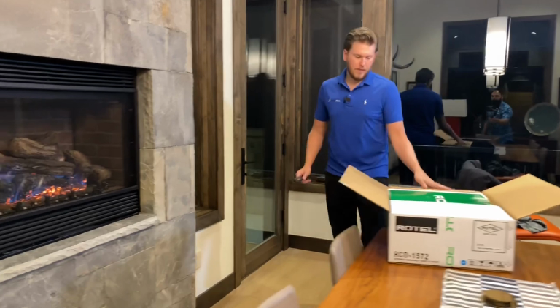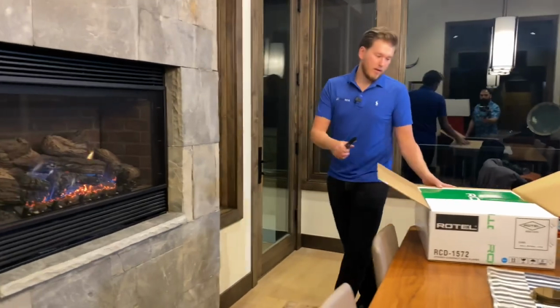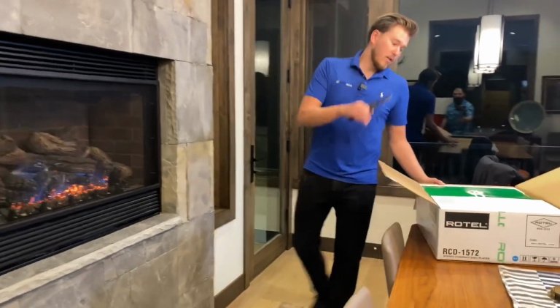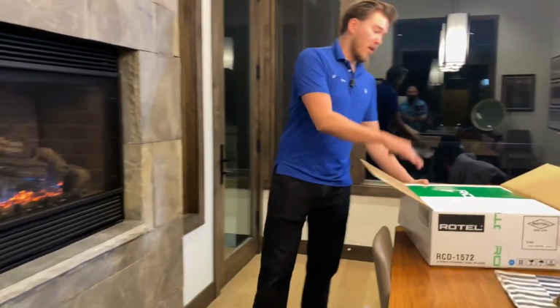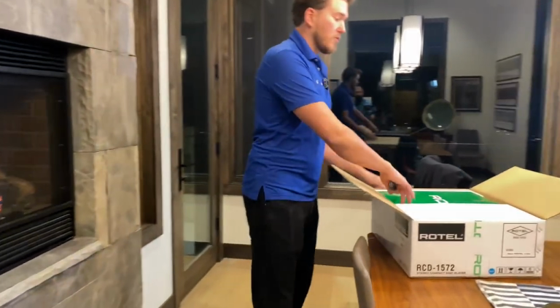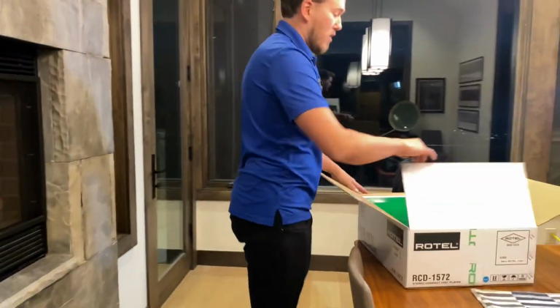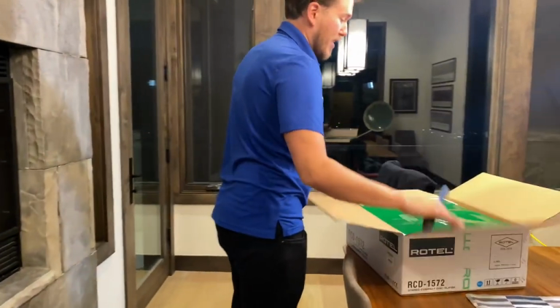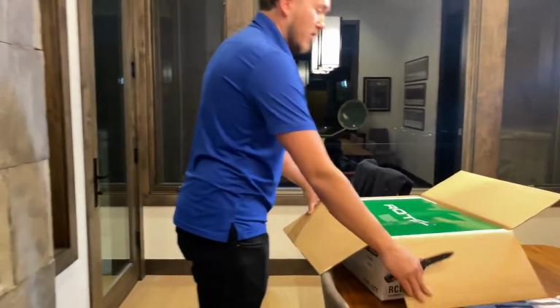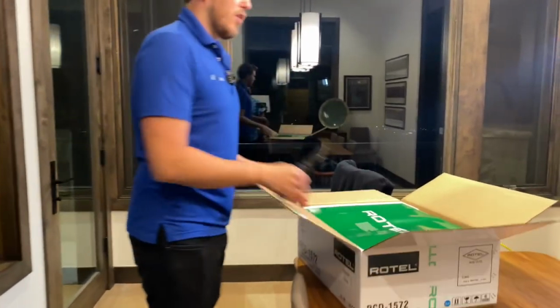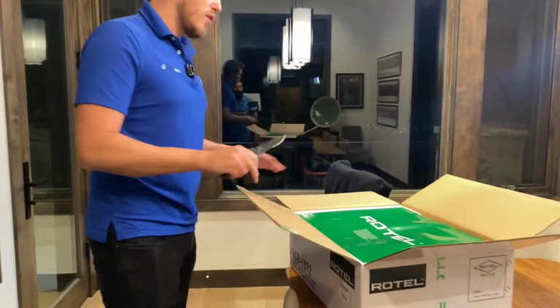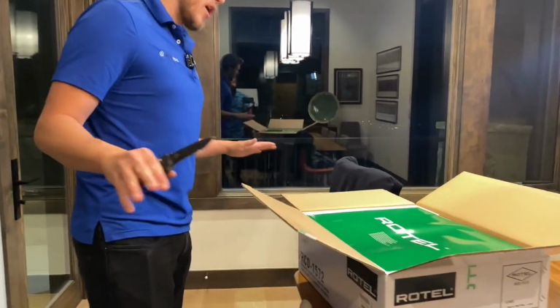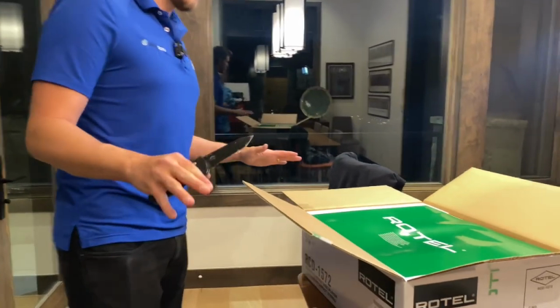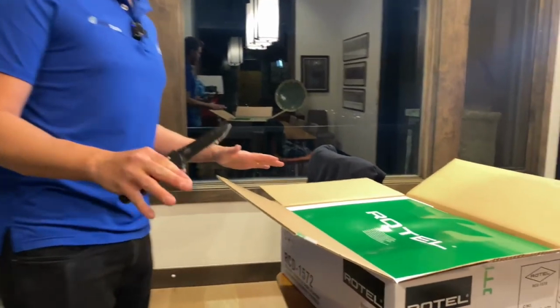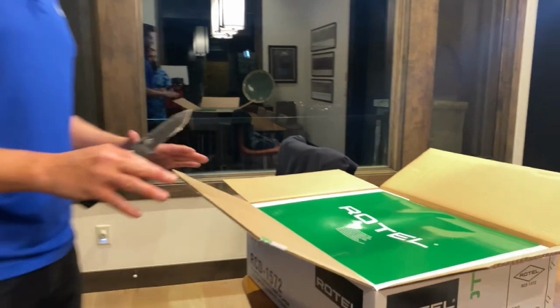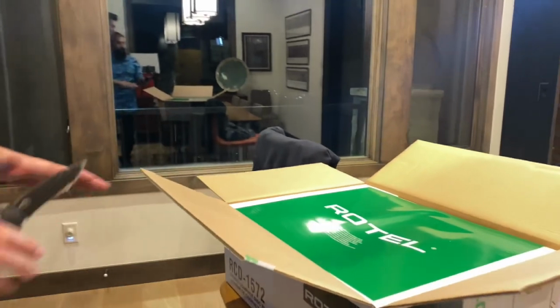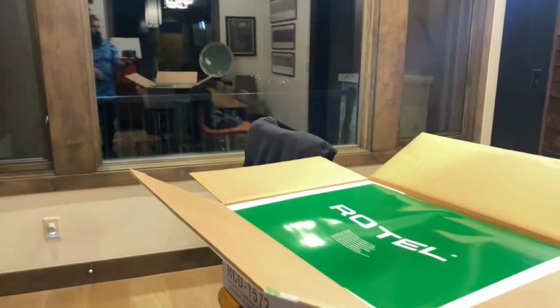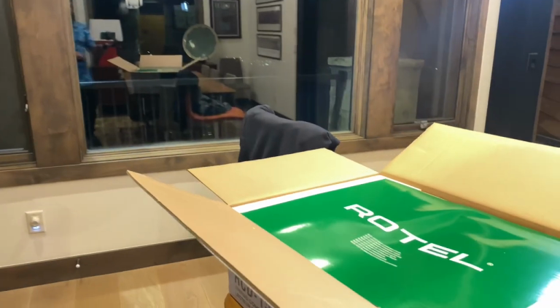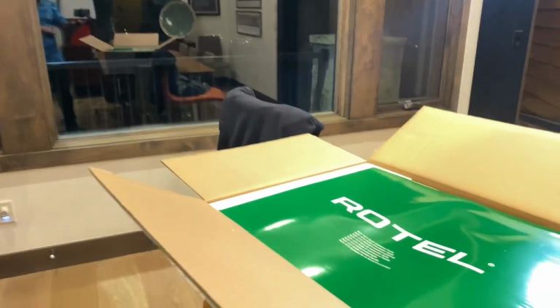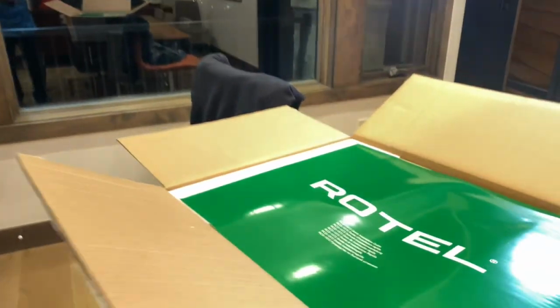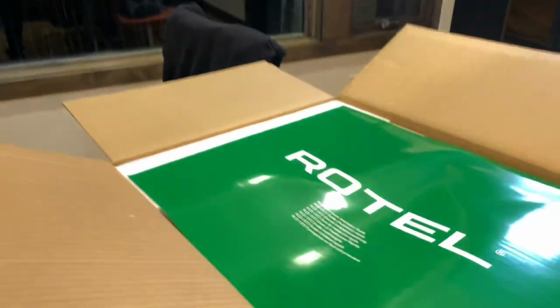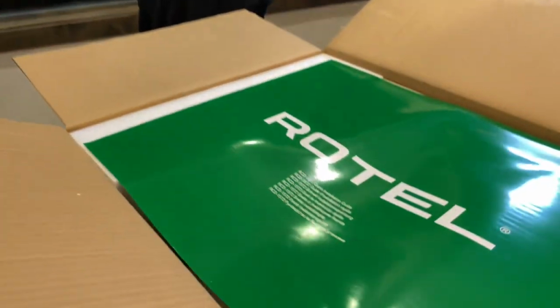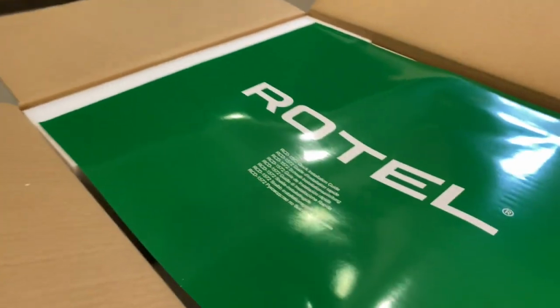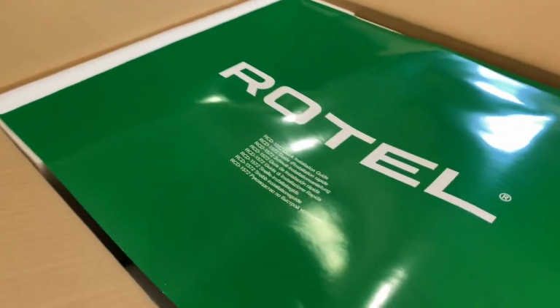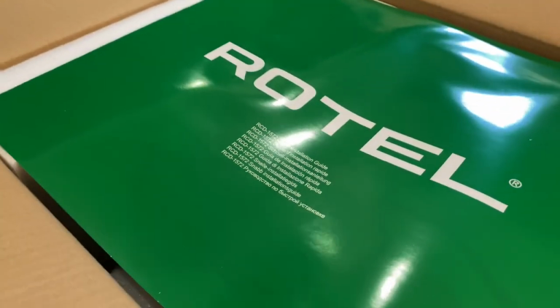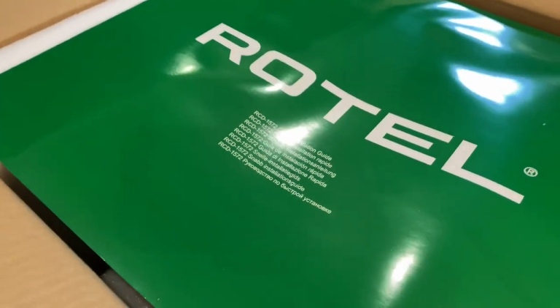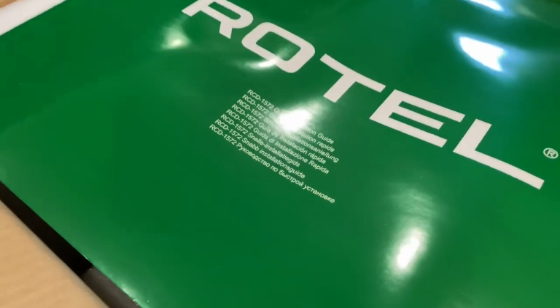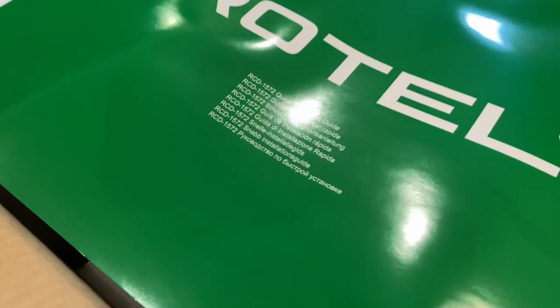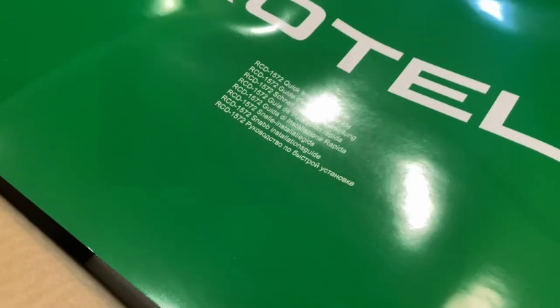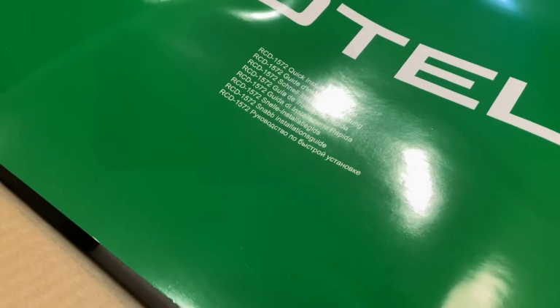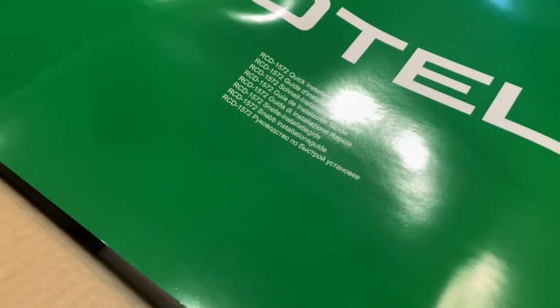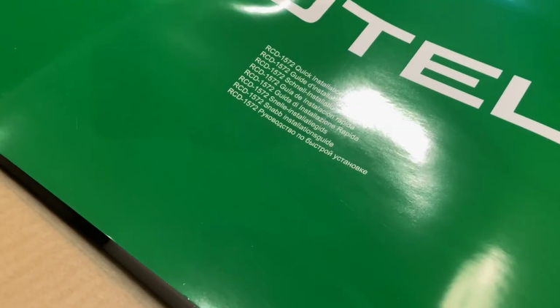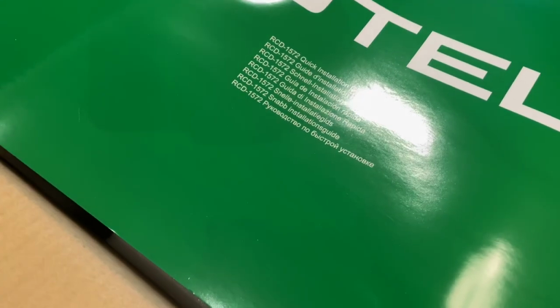We are a Rotel authorized dealer. We sell all of the products that Rotel has to offer with that nationwide free shipping and low price guaranteed. You can buy with confidence knowing that you're getting that full manufacturer's warranty.